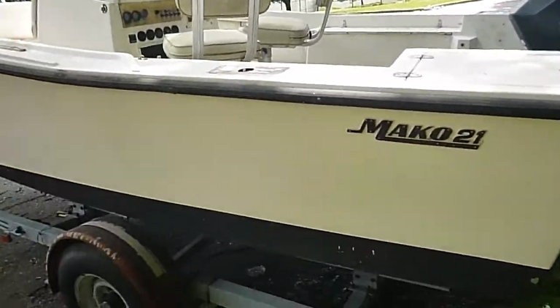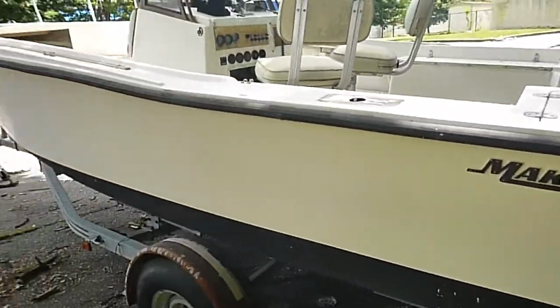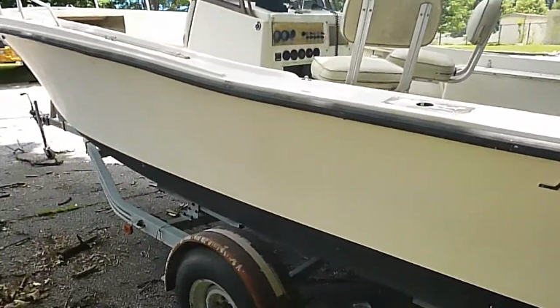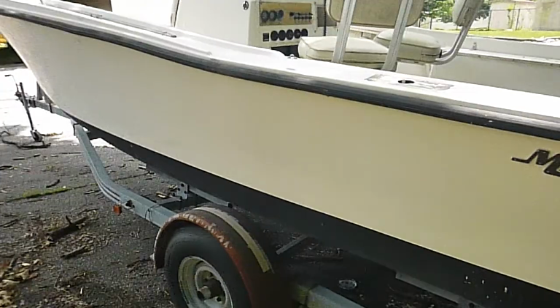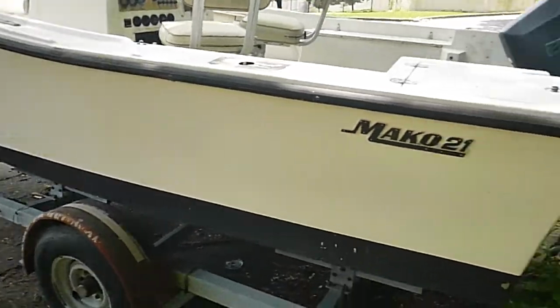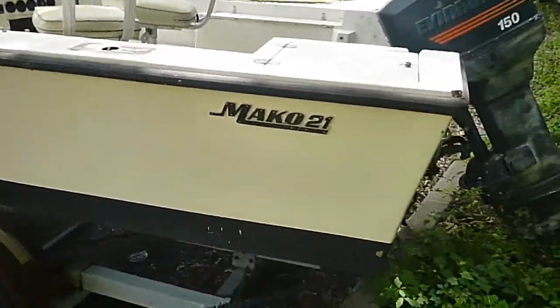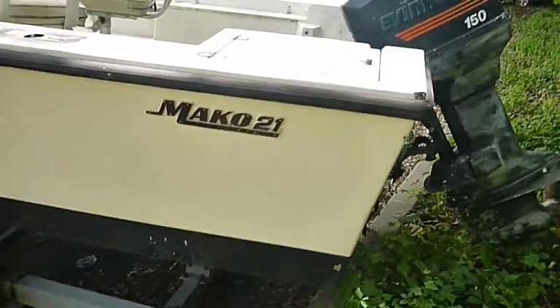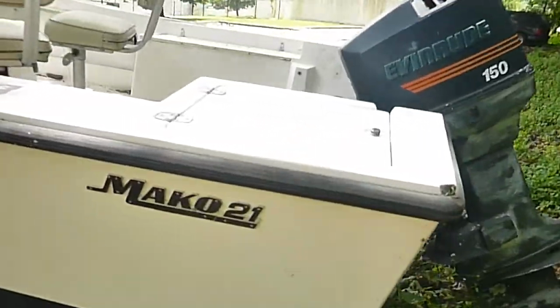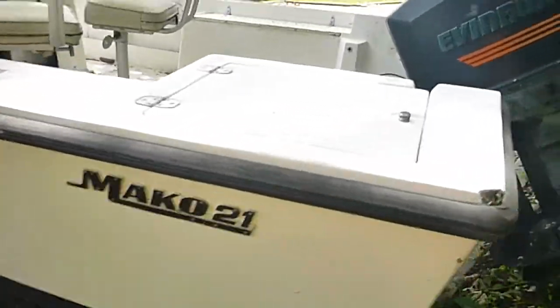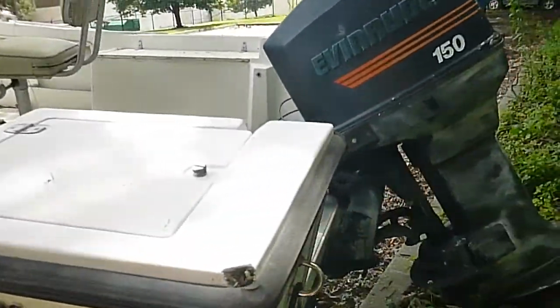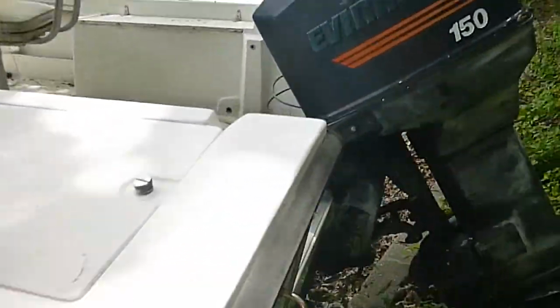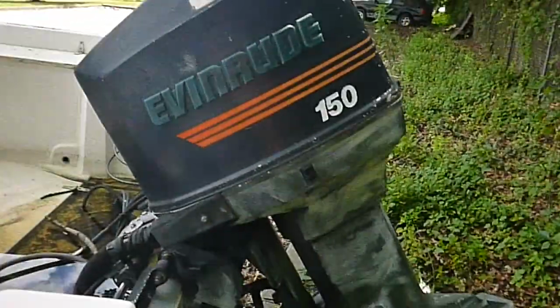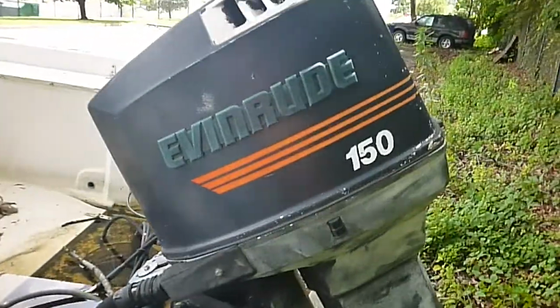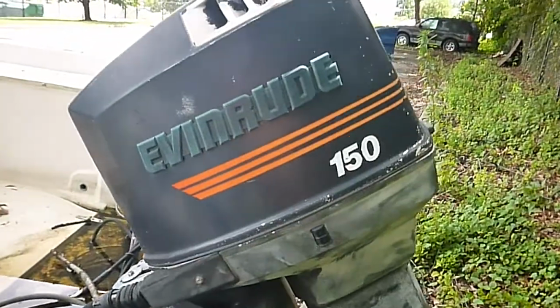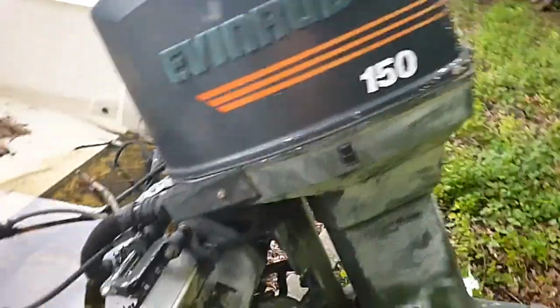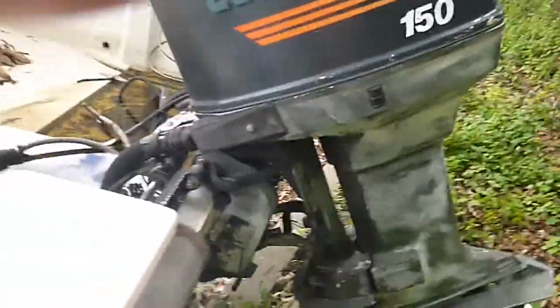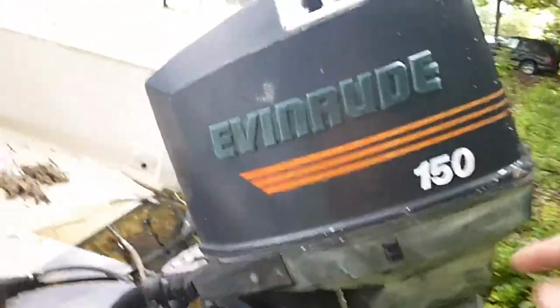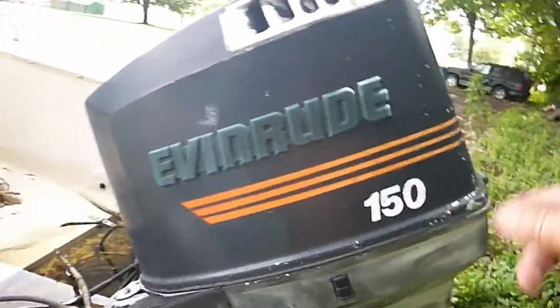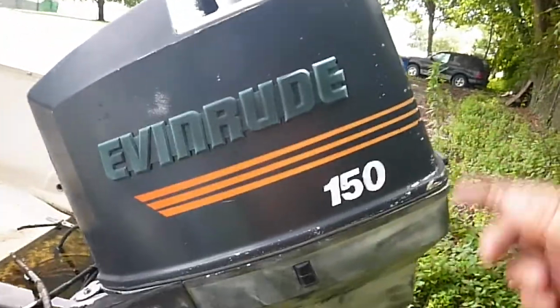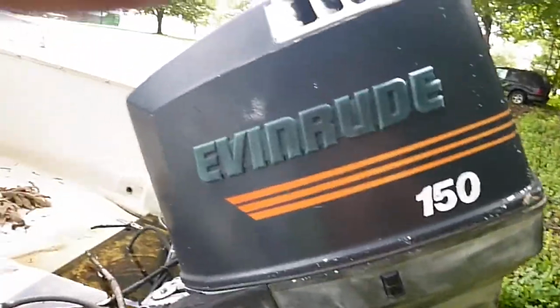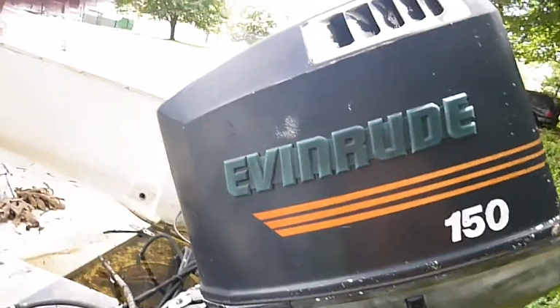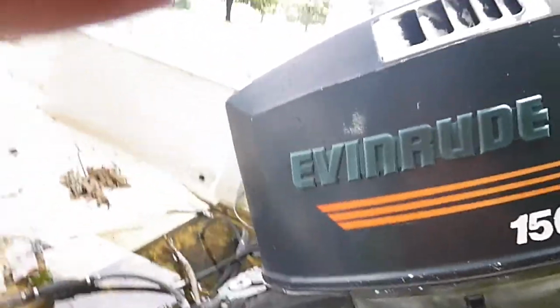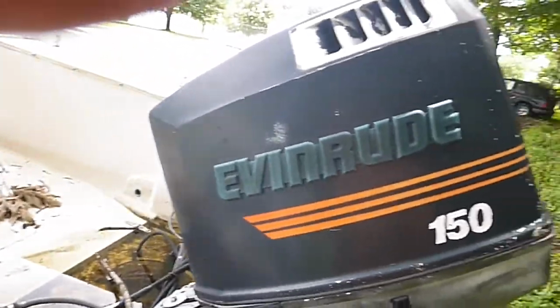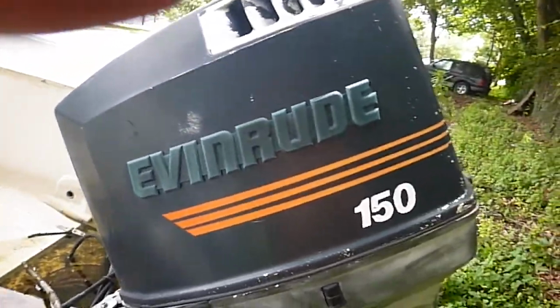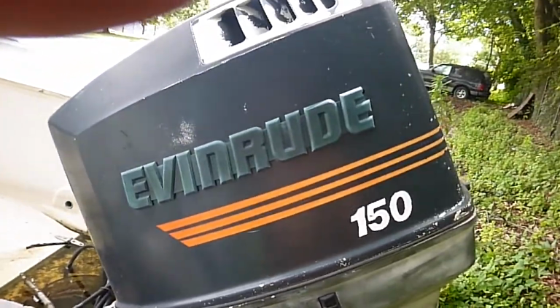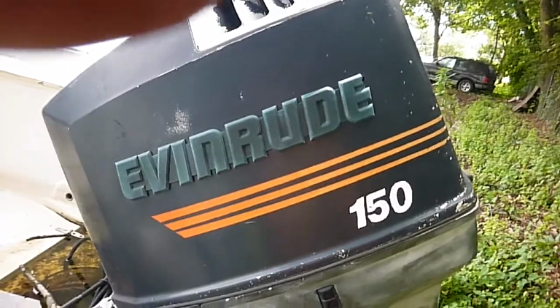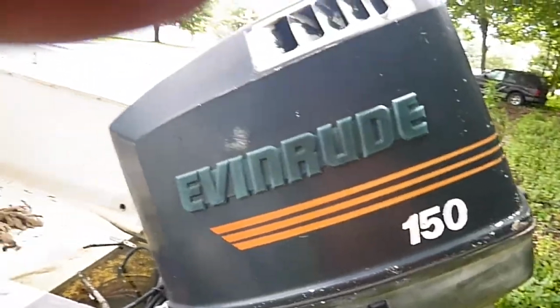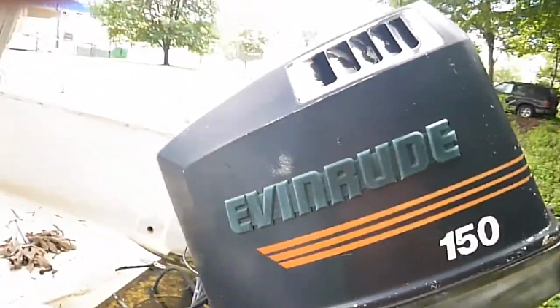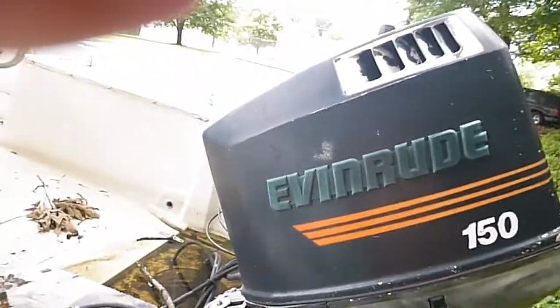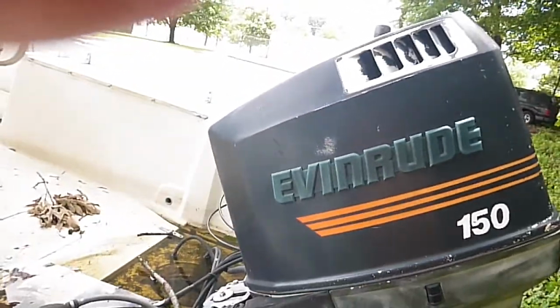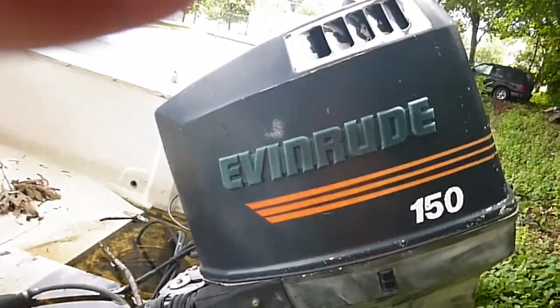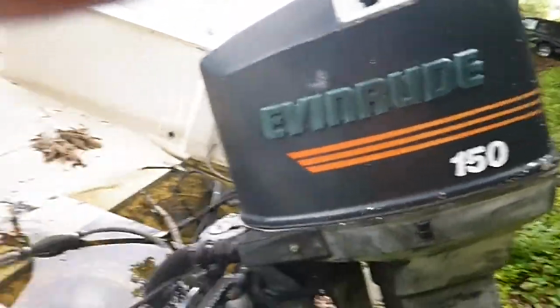This boat has been sitting for a while. We don't know if it runs or not. We put the key in, hit it, it clicked and made a whirring sound but didn't start. I don't know if it needs a starter or if the motor is bad, so you've got to consider the worst and hope for the best.